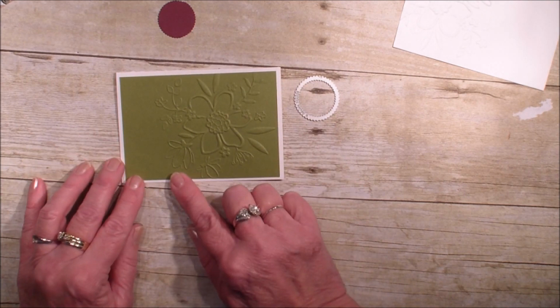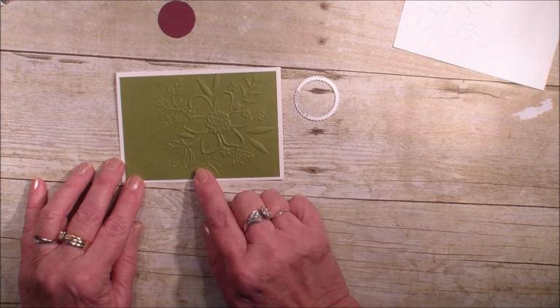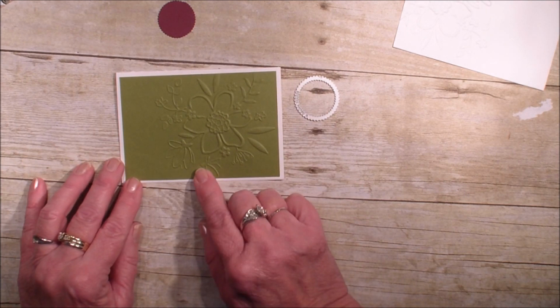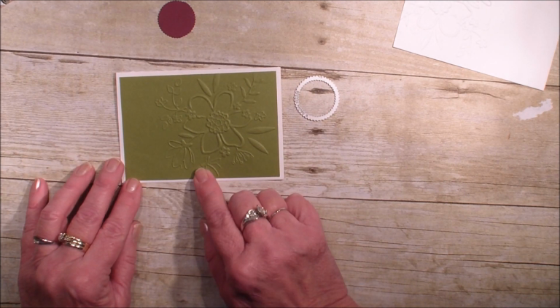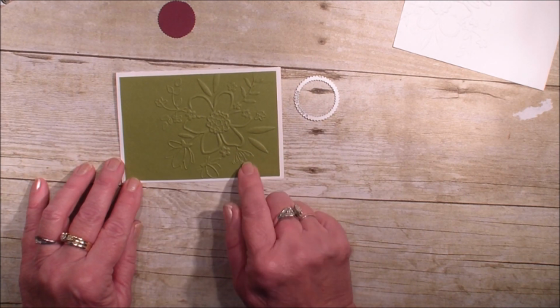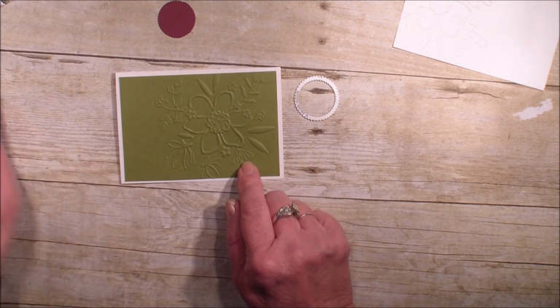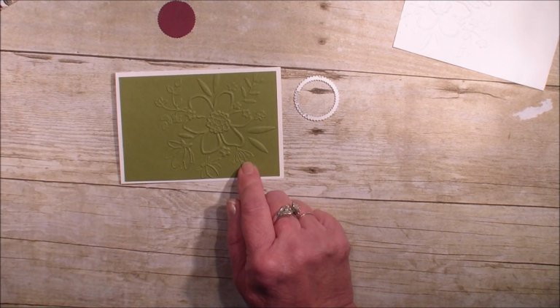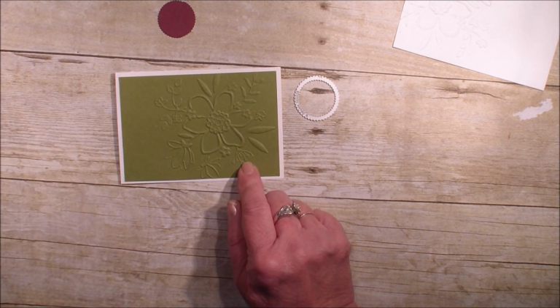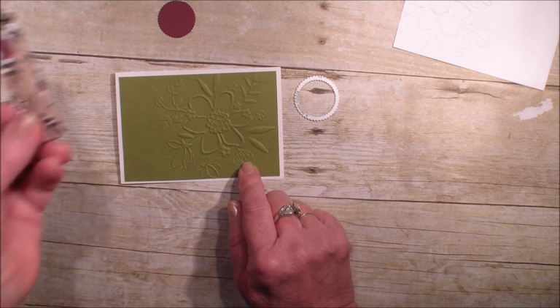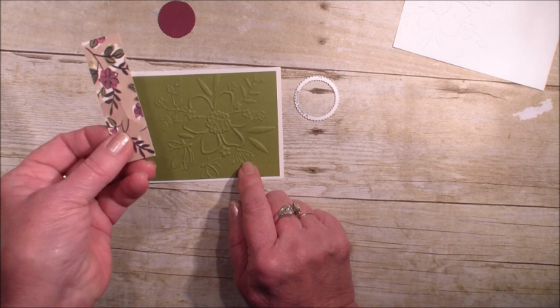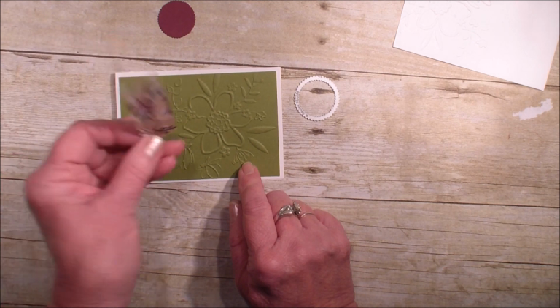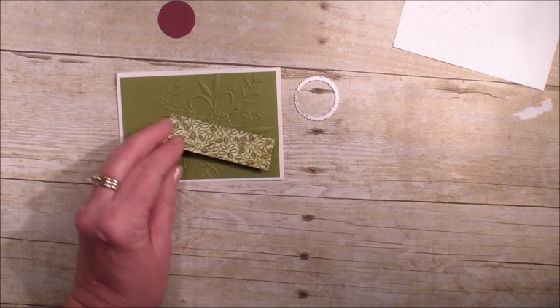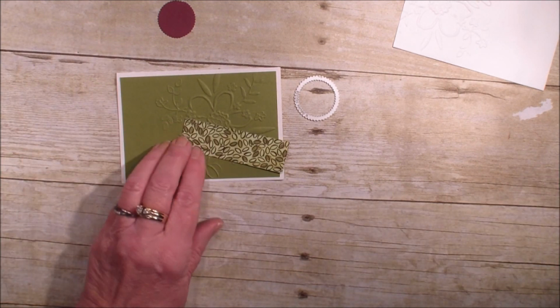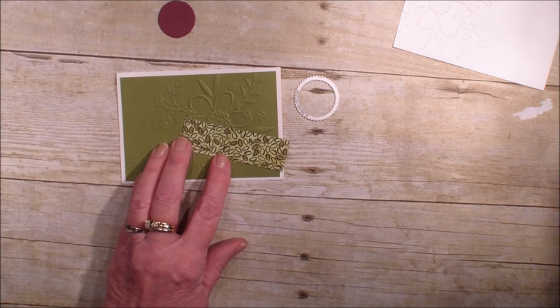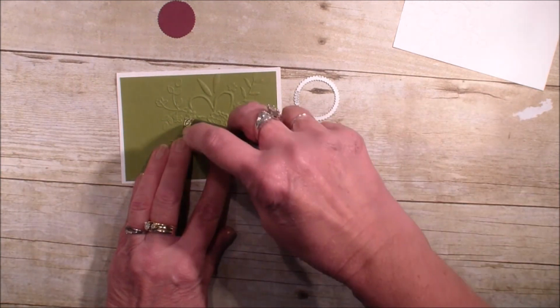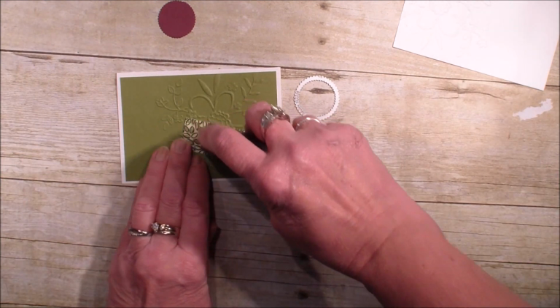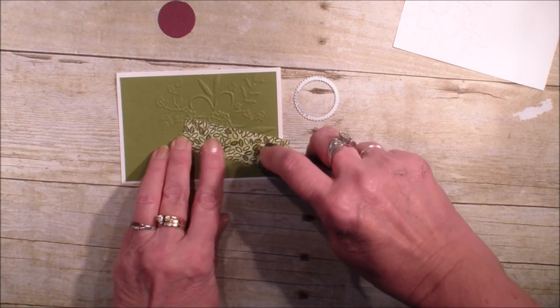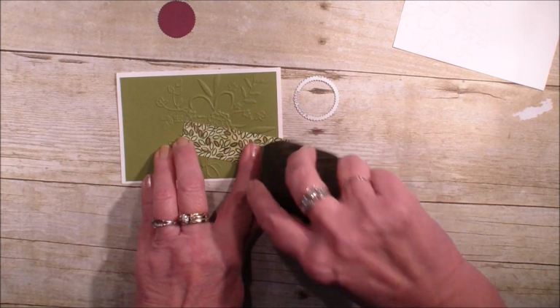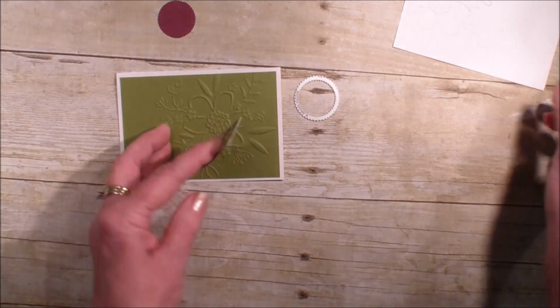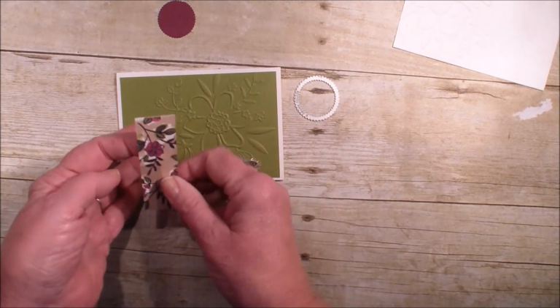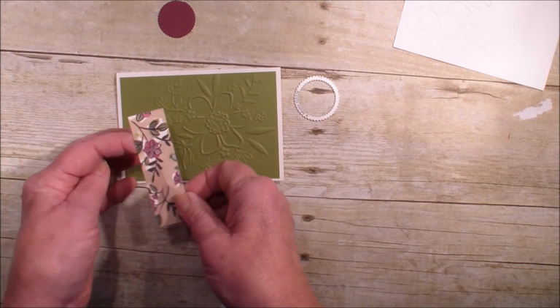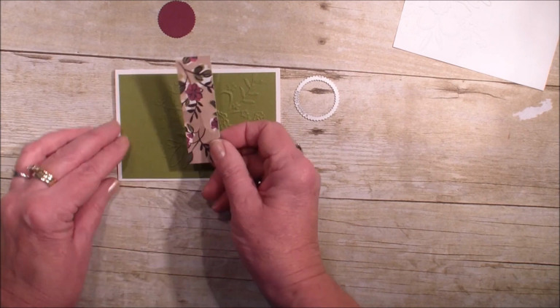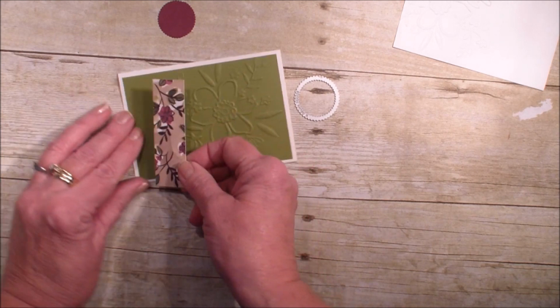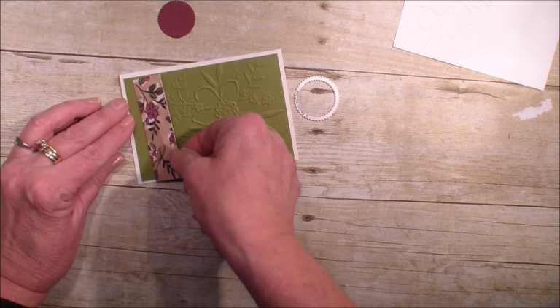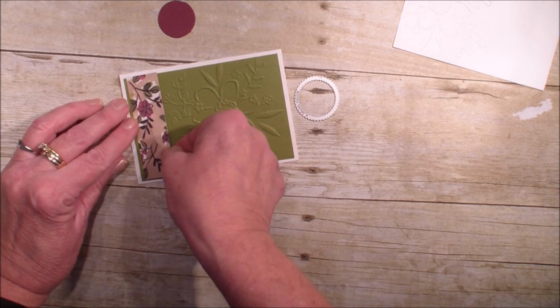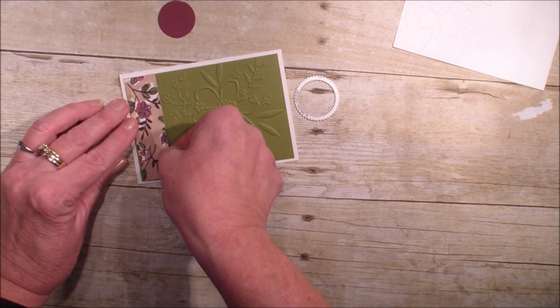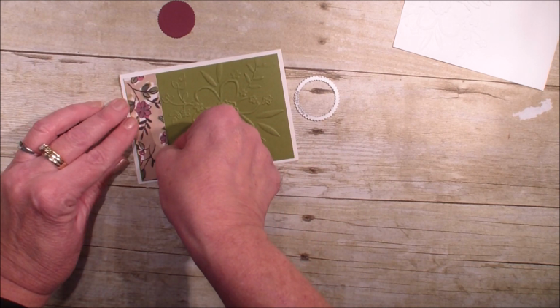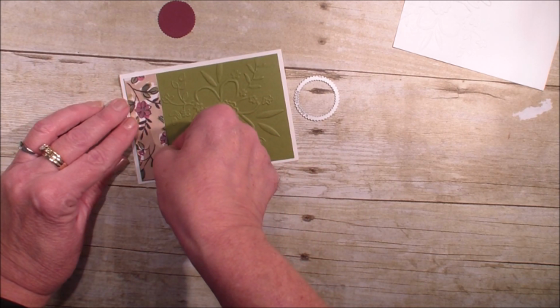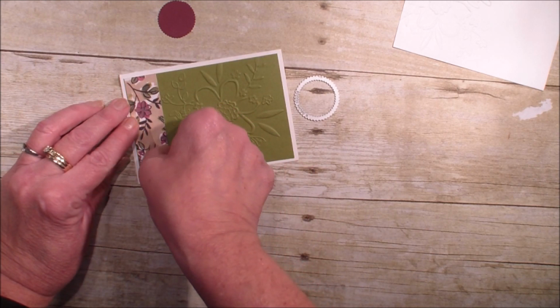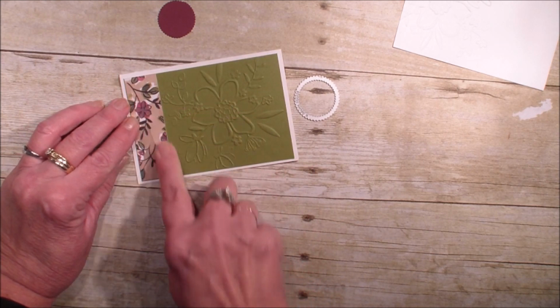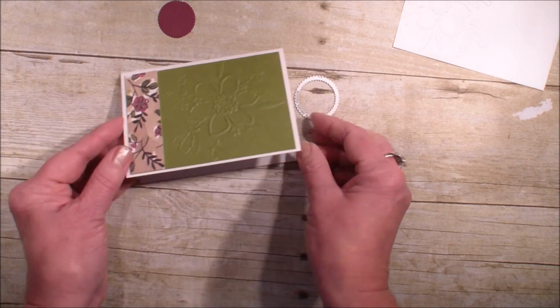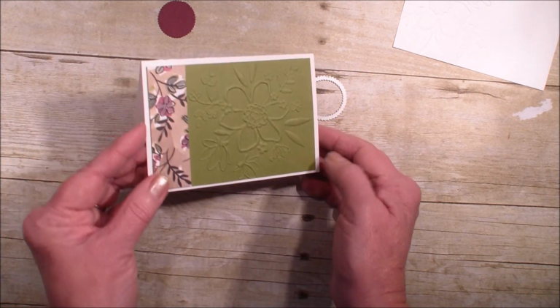It's an elegant touch — if you do this to your wedding invitations or shower invitations, it just makes them a little more elegant. I'm taking a piece of Old Olive and putting it on the front of my note card. This measures three and a quarter by four and three quarters. Then I have a piece of Designer Series paper from the Share What You Love collection, measuring one inch by three and a quarter, and I'm placing that small piece right there.